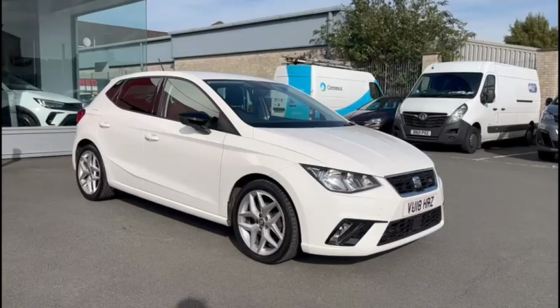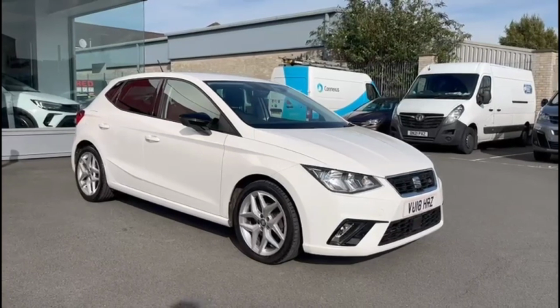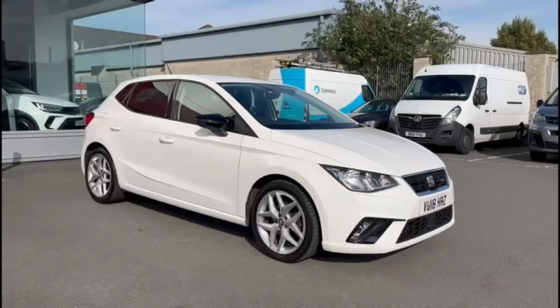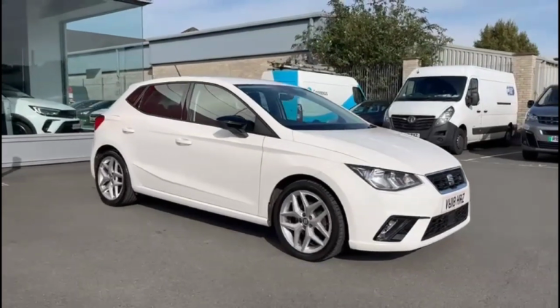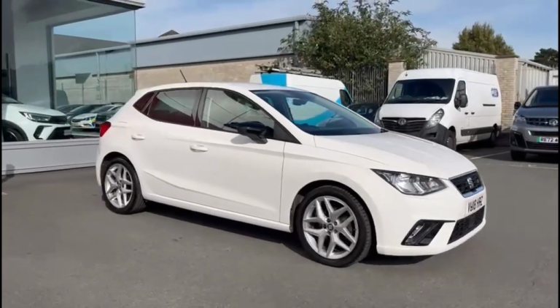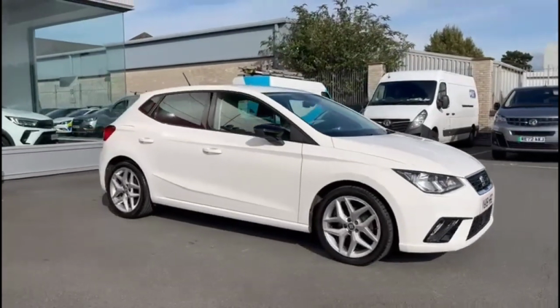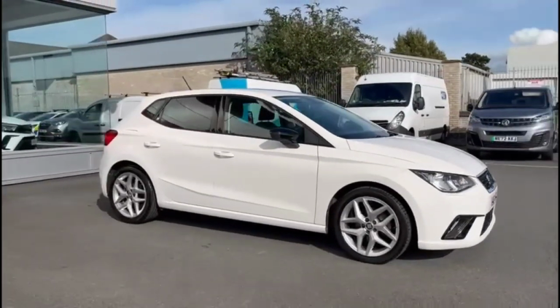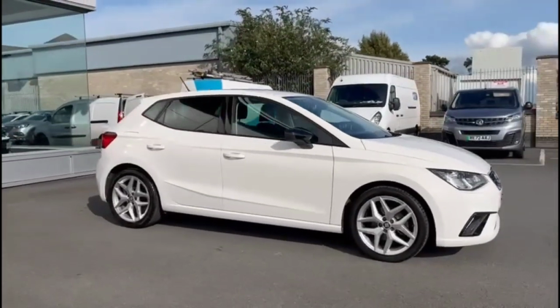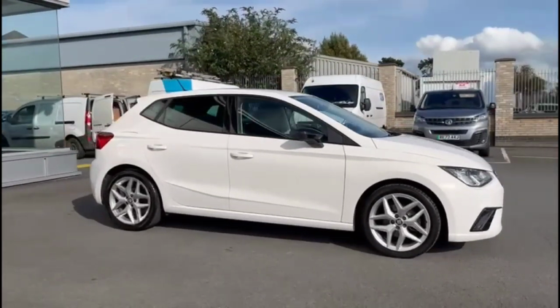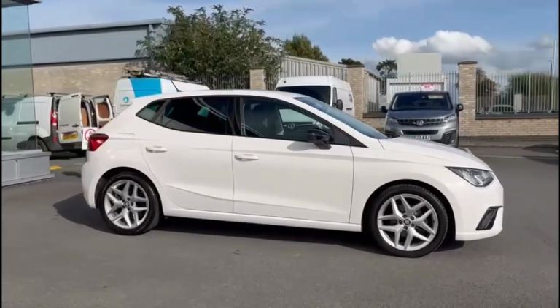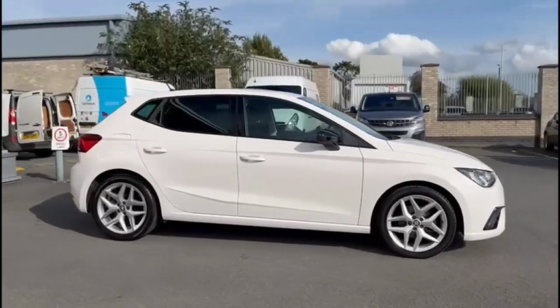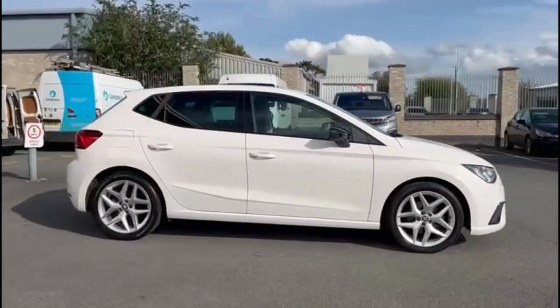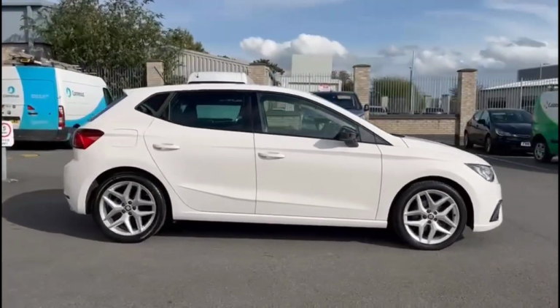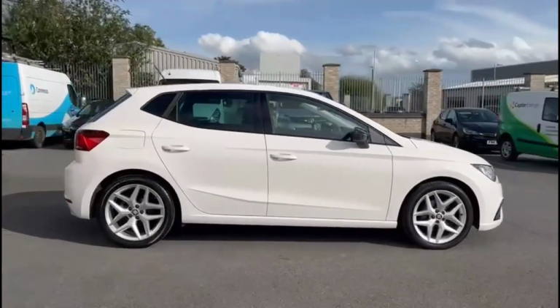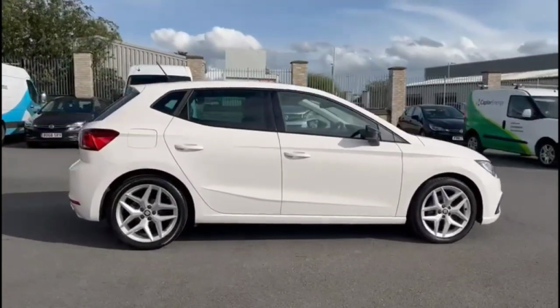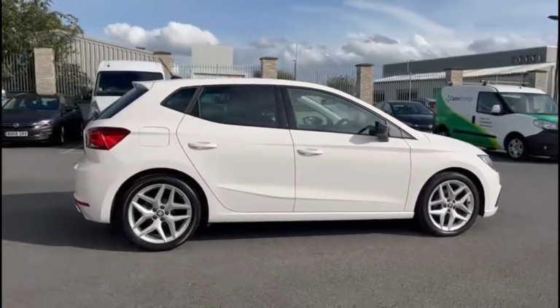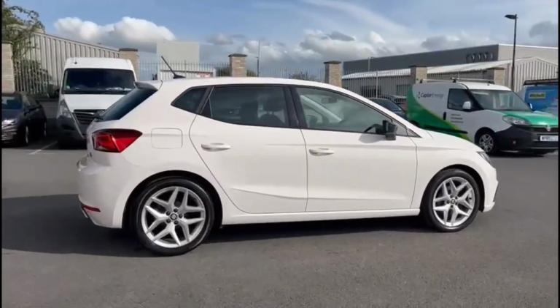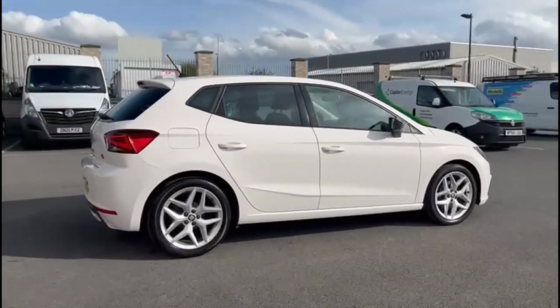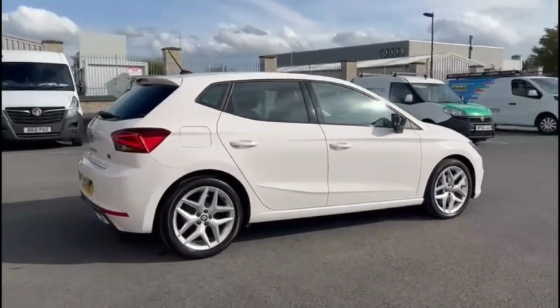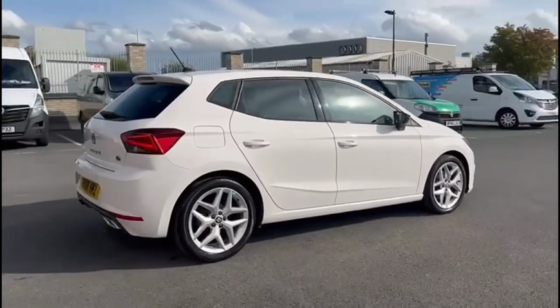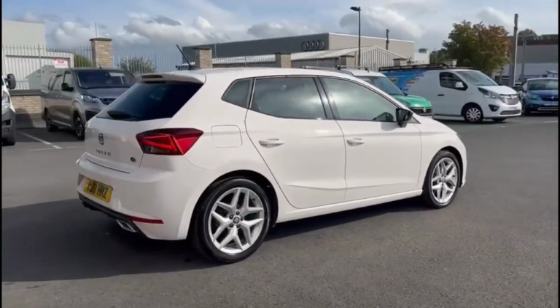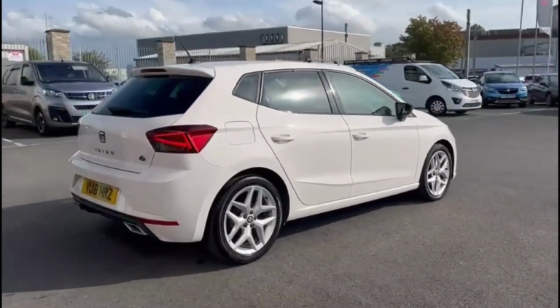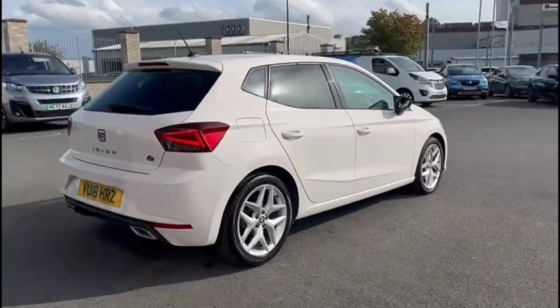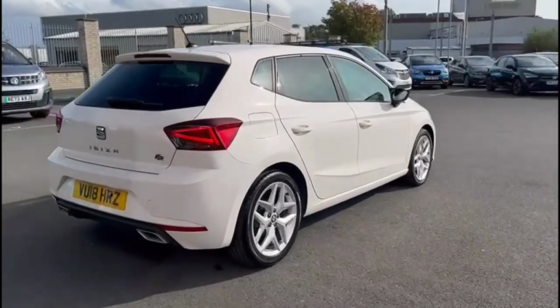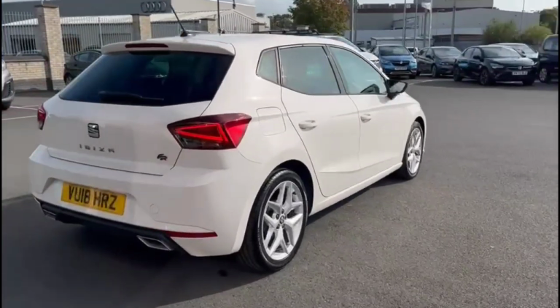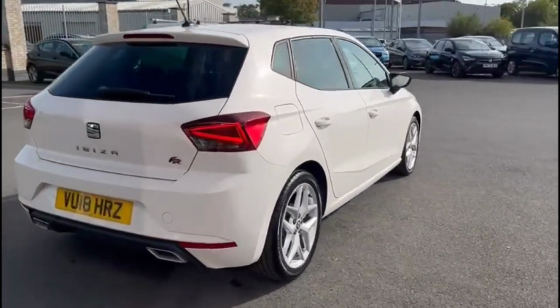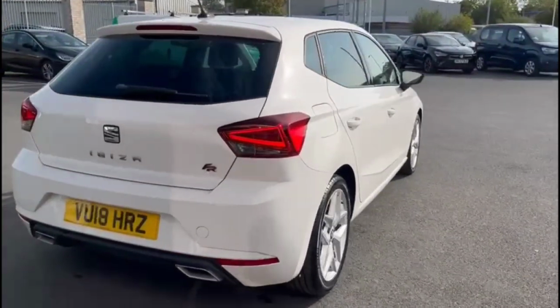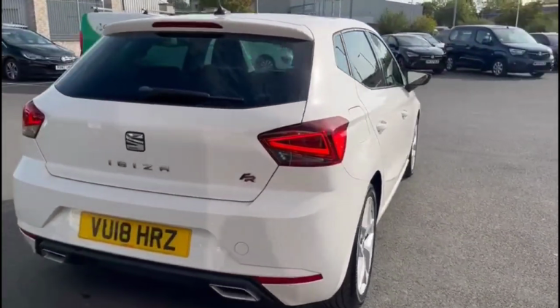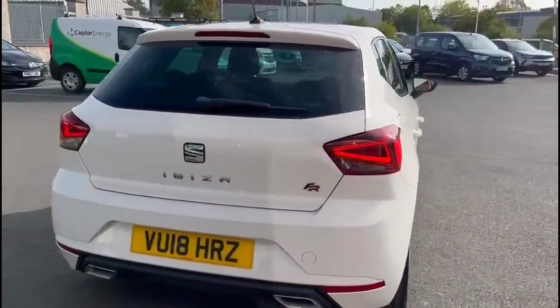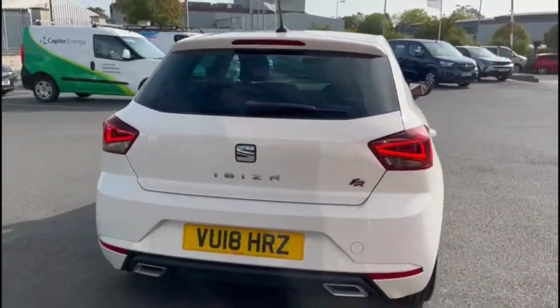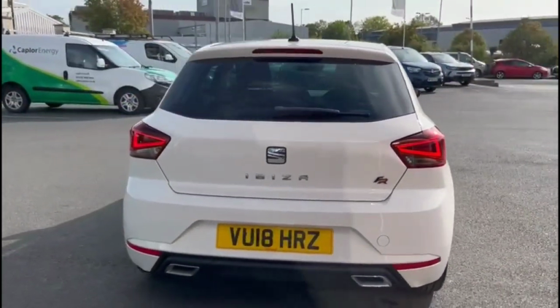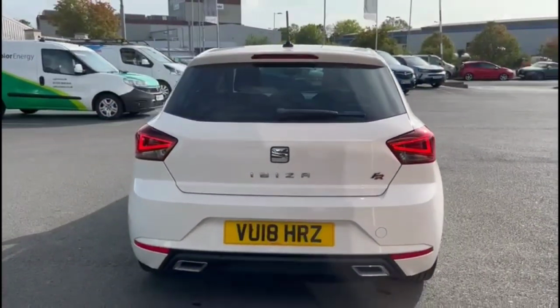Hello and welcome to Baylis Vauxhall. Today we're viewing a Seat Ibiza 1.5 TSI FR. This vehicle has covered 29,118 miles and it's finished in white. It also comes with a Baylis warranty with the option to extend it to up to 36 months.